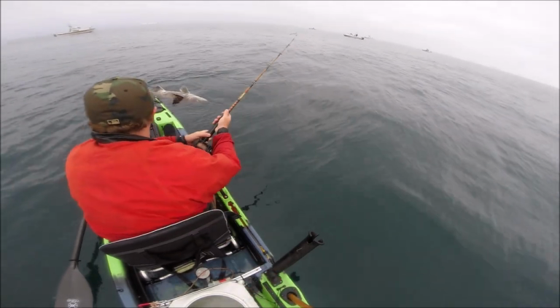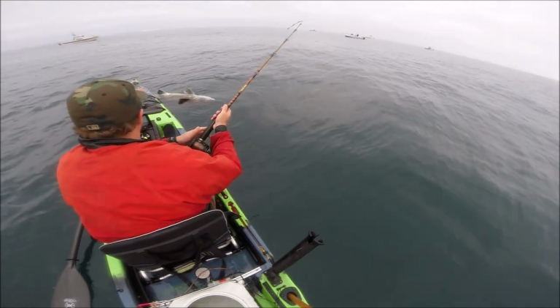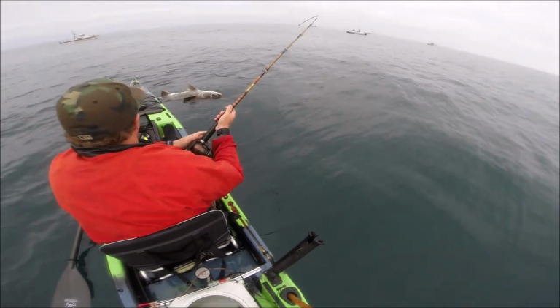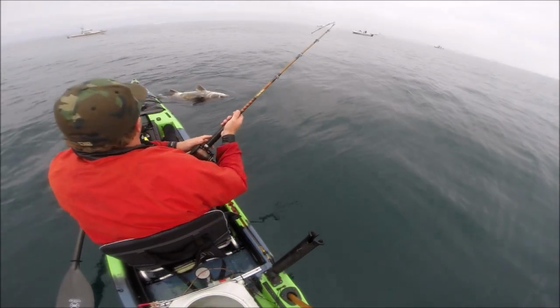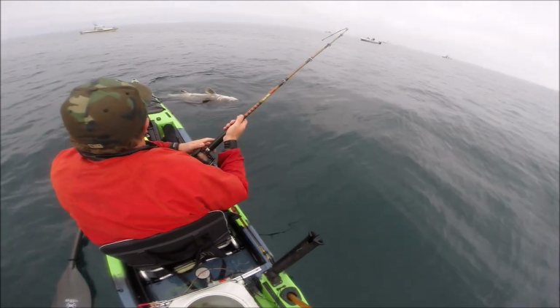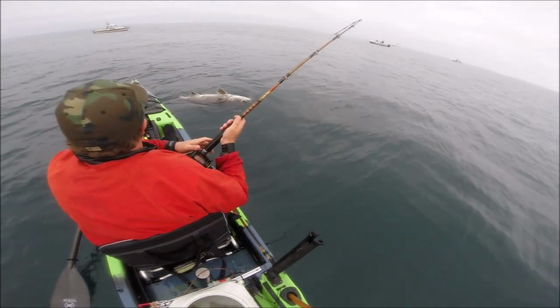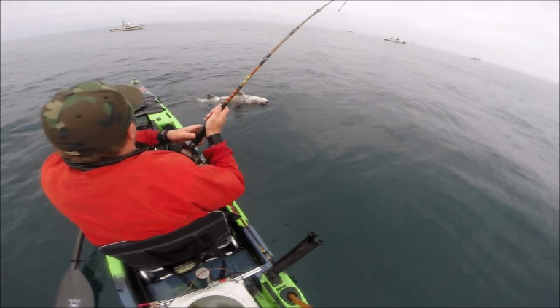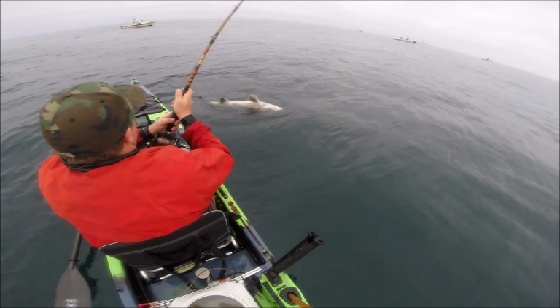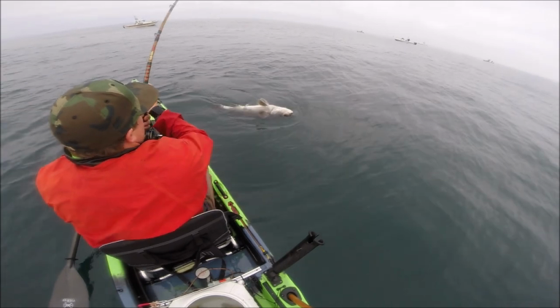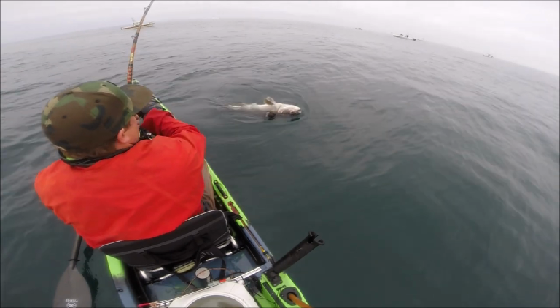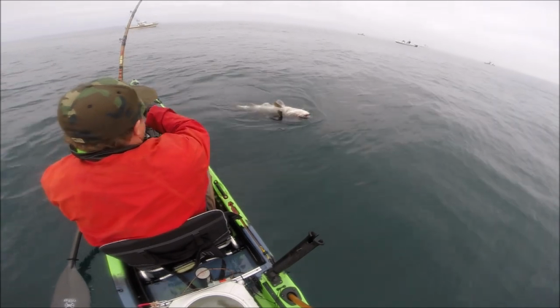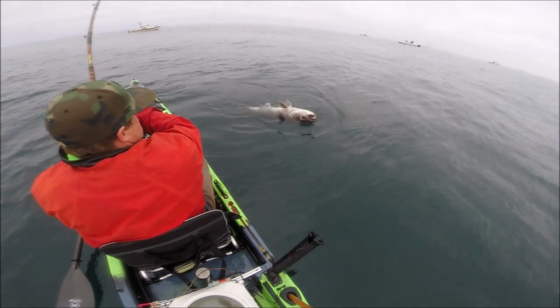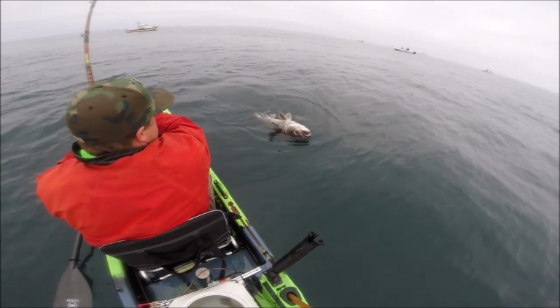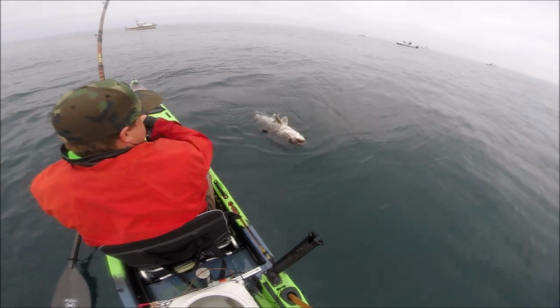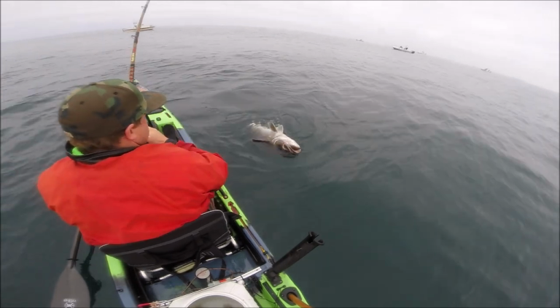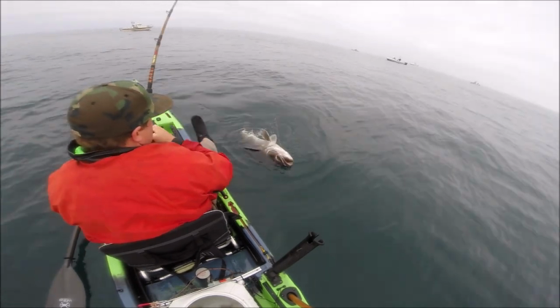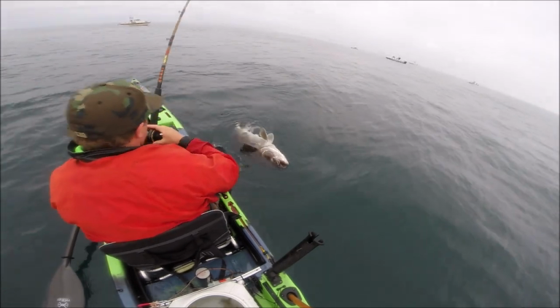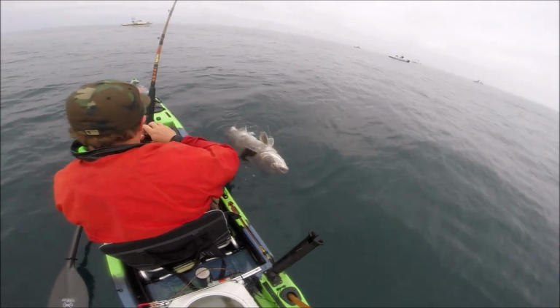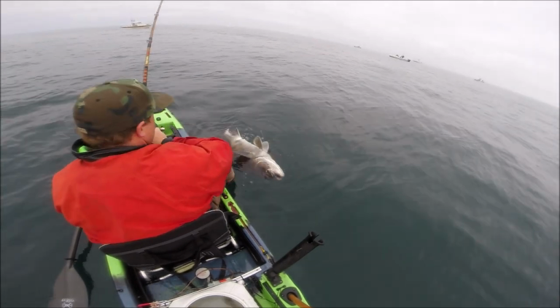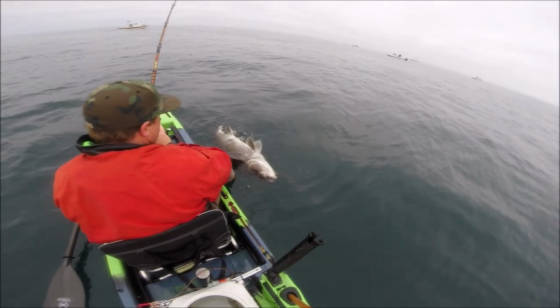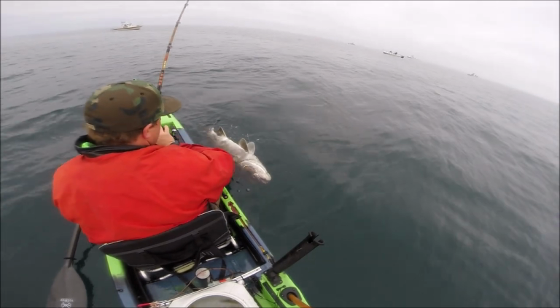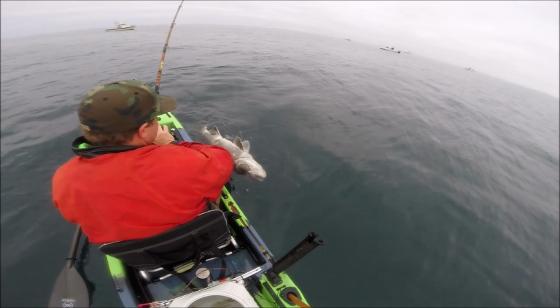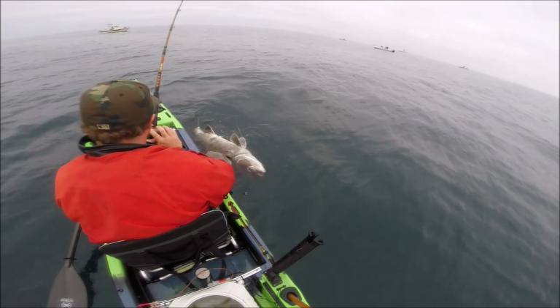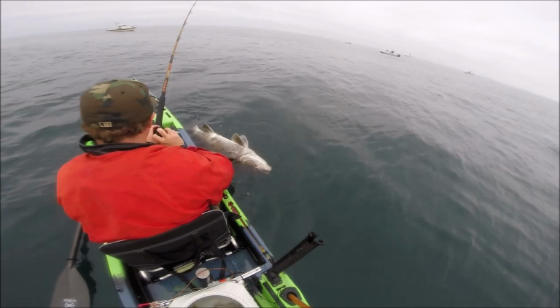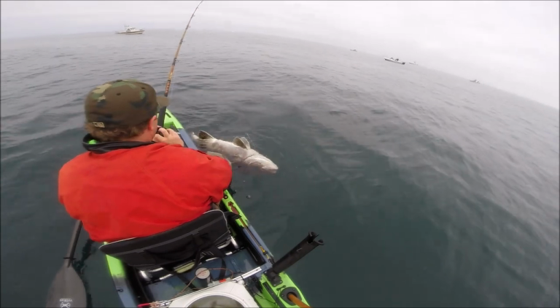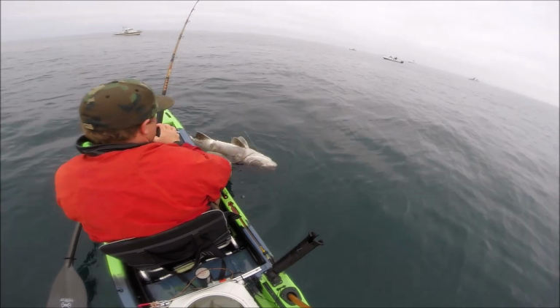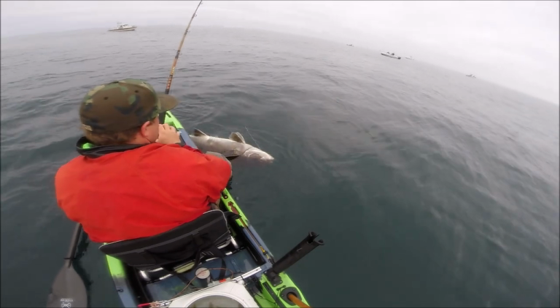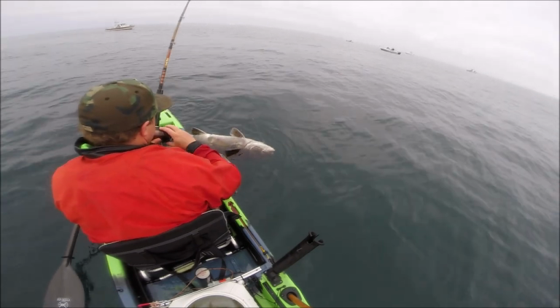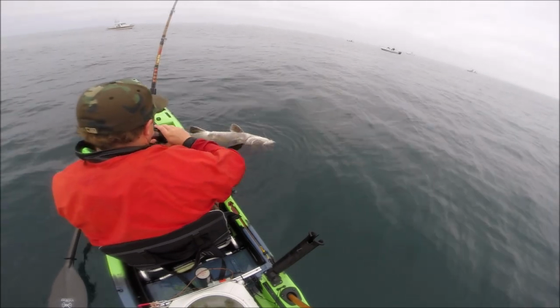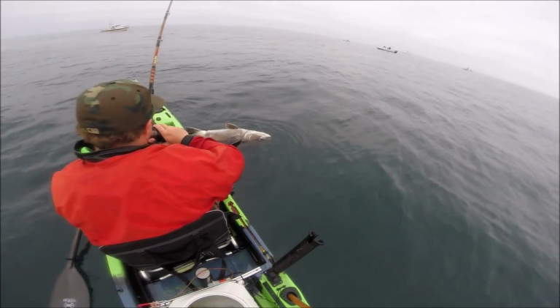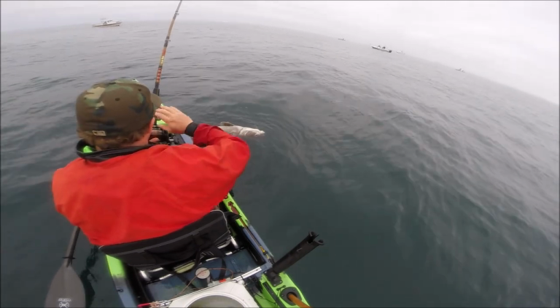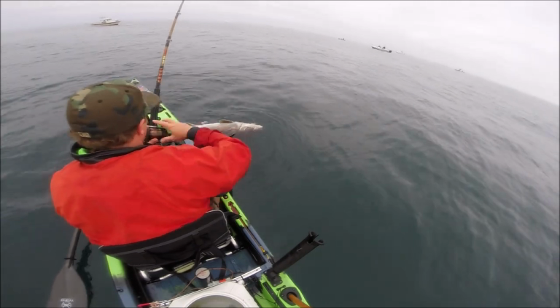Obviously not what I was hoping for. This is a medium-sized black sea bass — maybe 50 or 60 pounds, something like that. He's hooked nicely in the corner of the mouth.